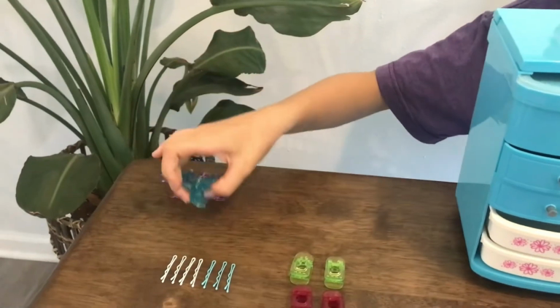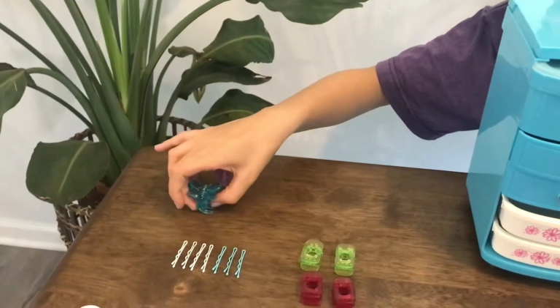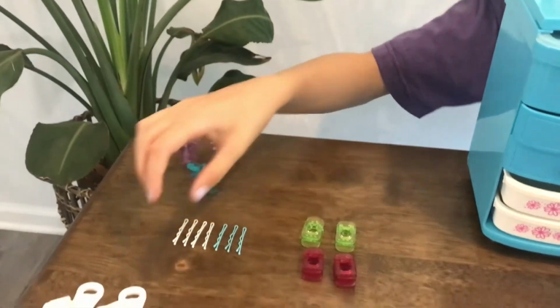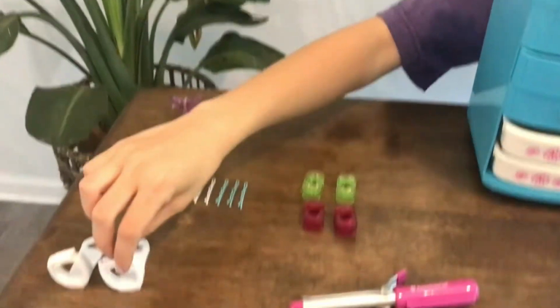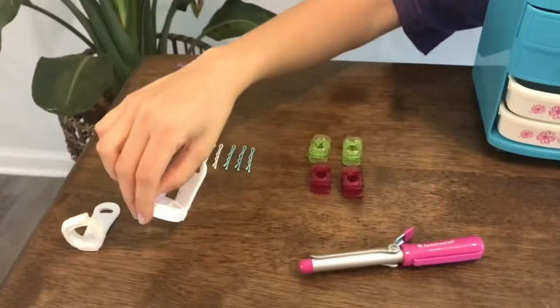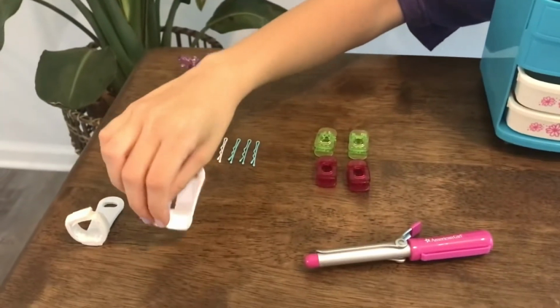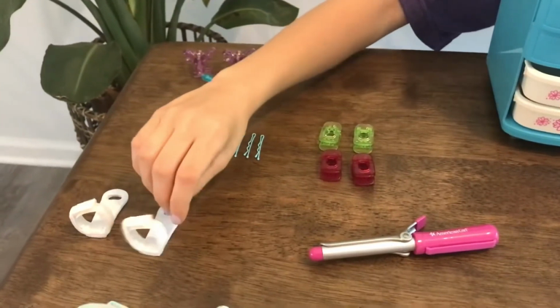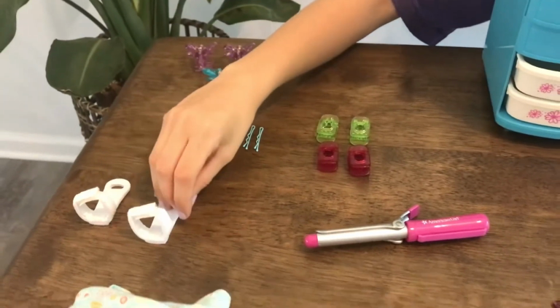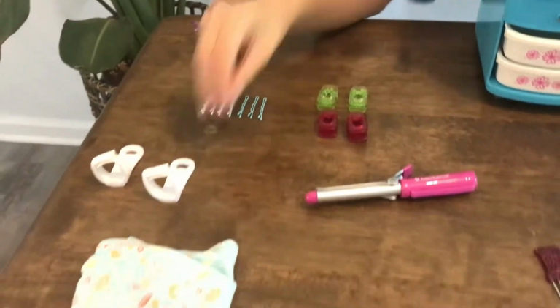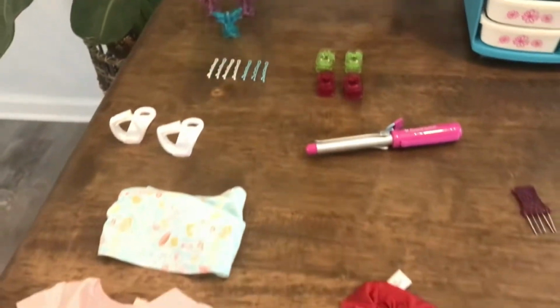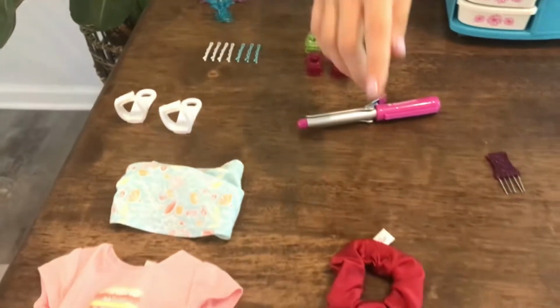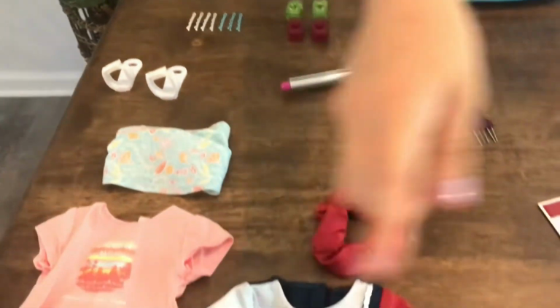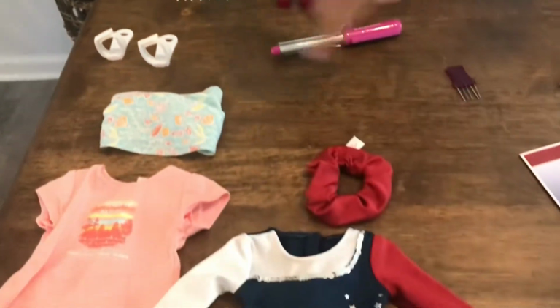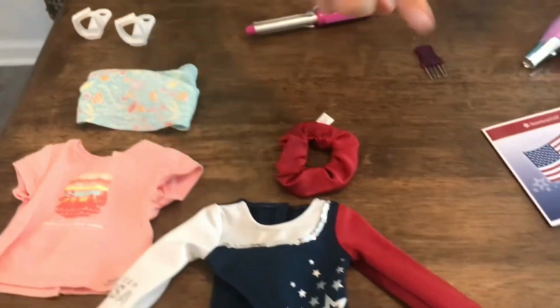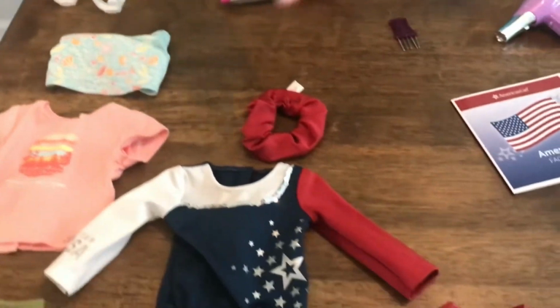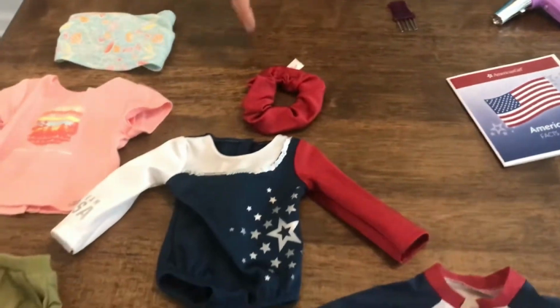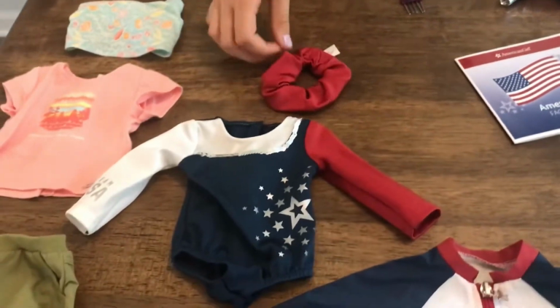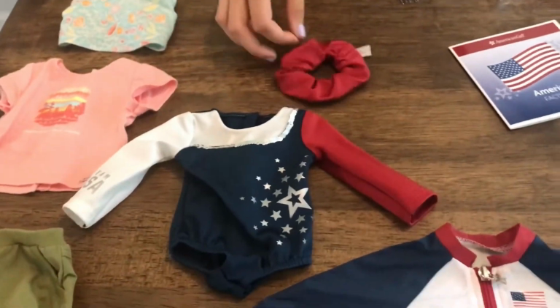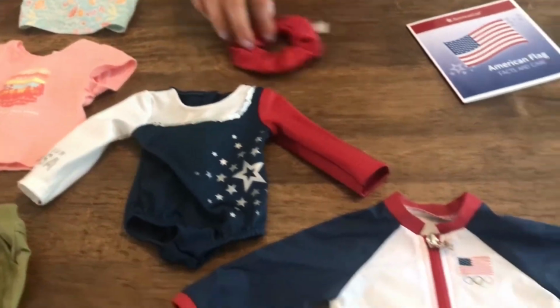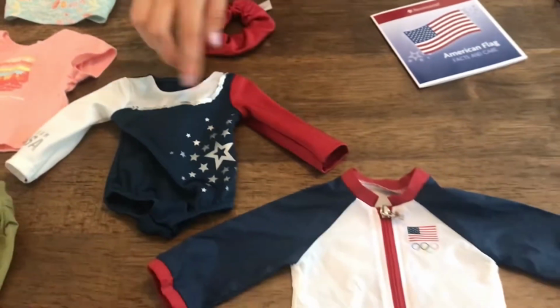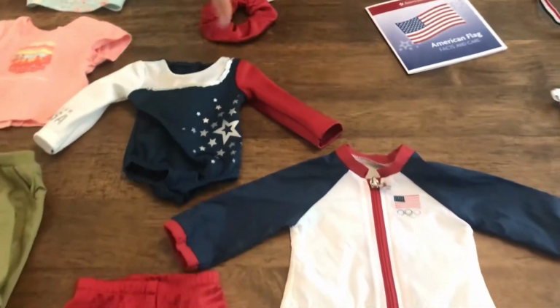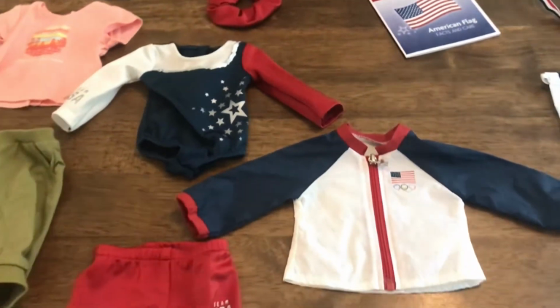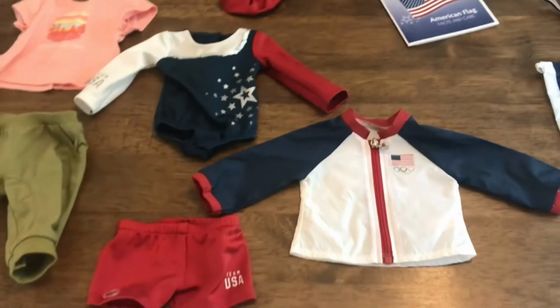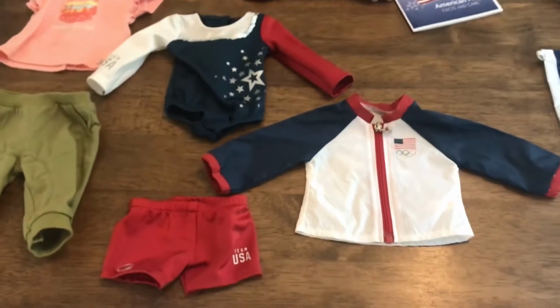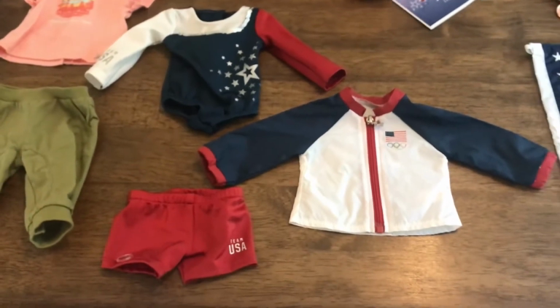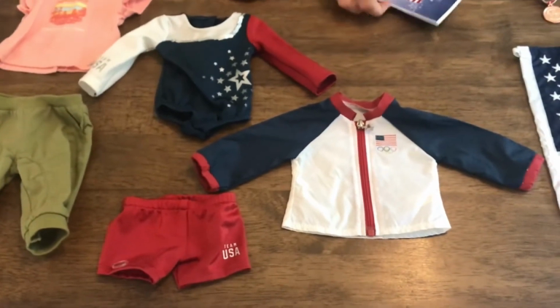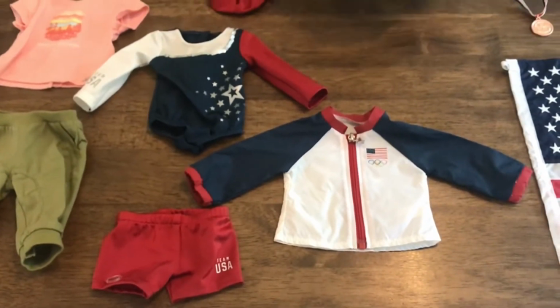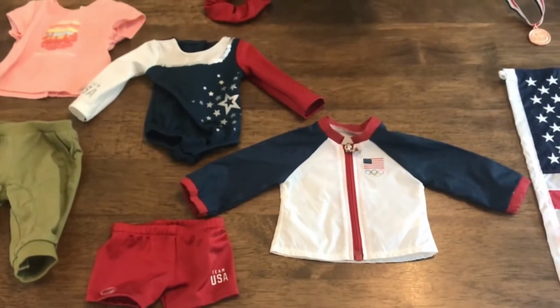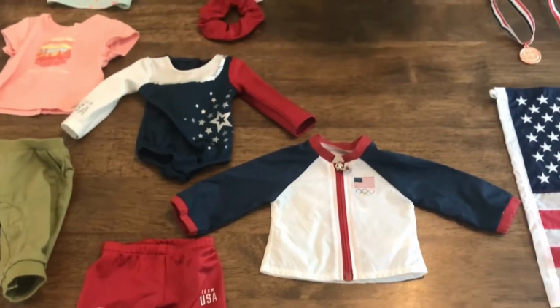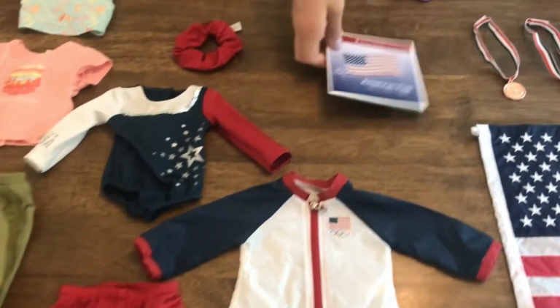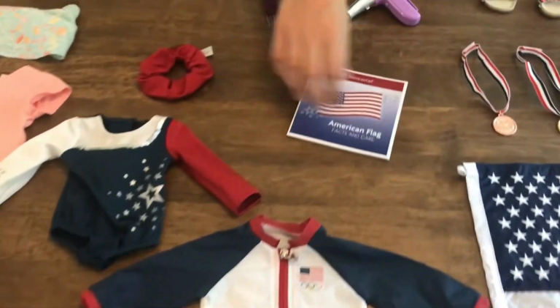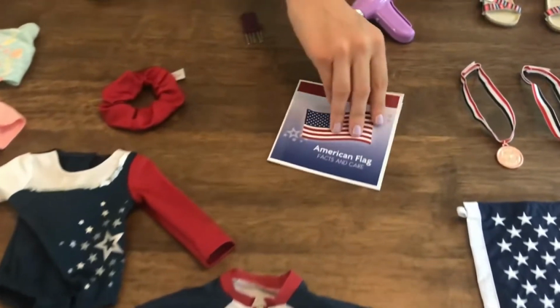Over here we have some hair clips, bobby pins, and some big clips and they're actually little bows. We also have grips for gymnastics — this is all we have — a little gymnastics scrunchie. We have a Team USA American flag facts and care booklet.